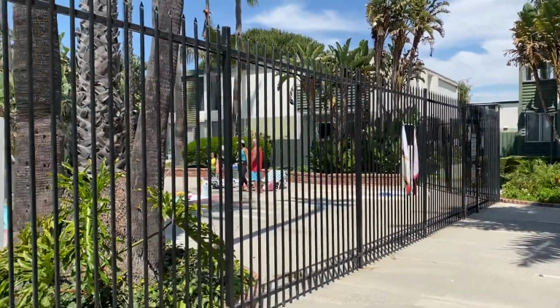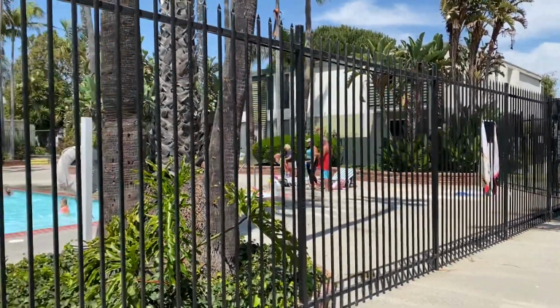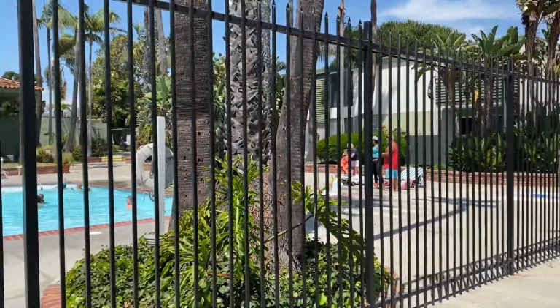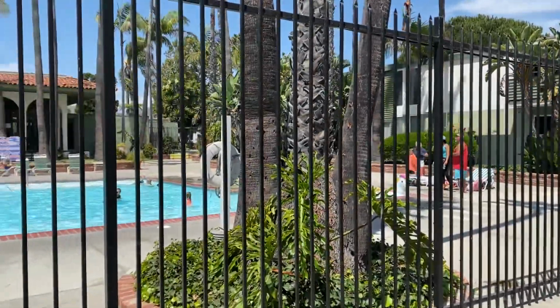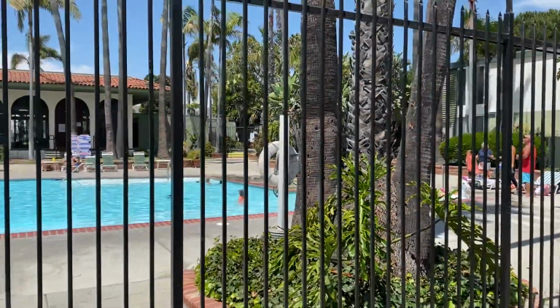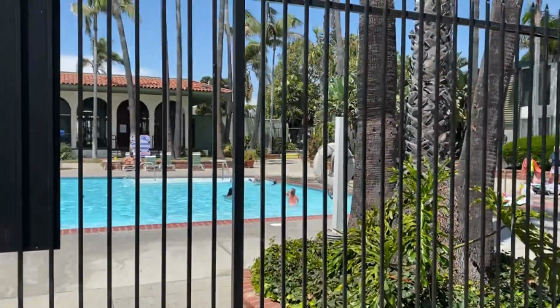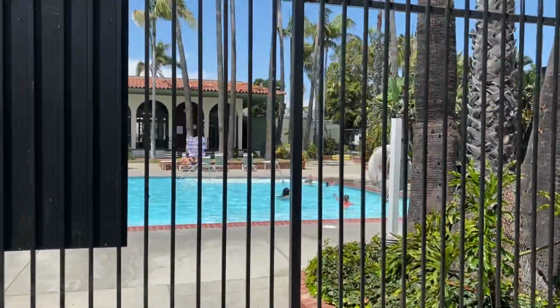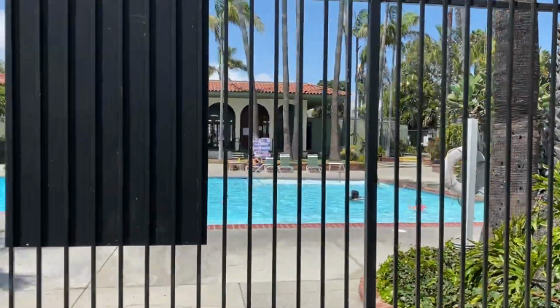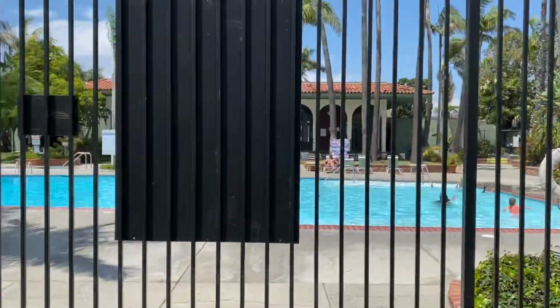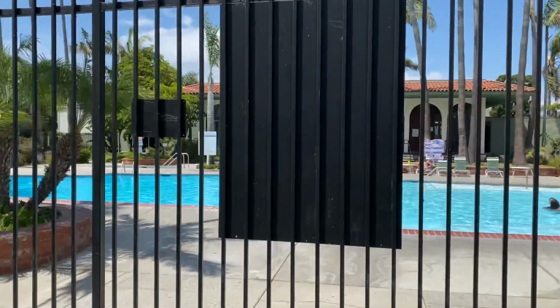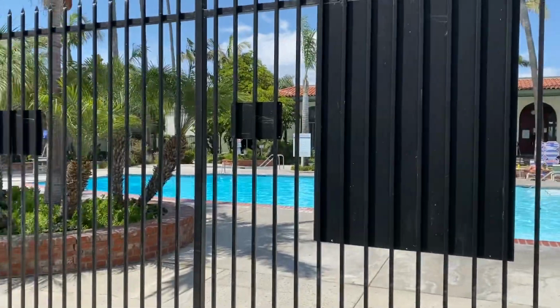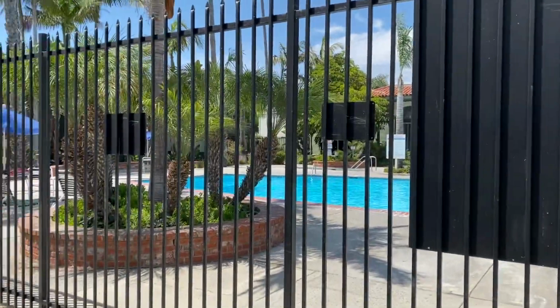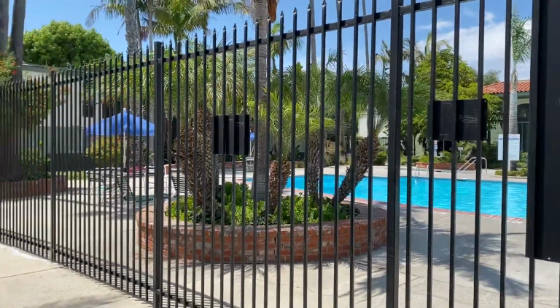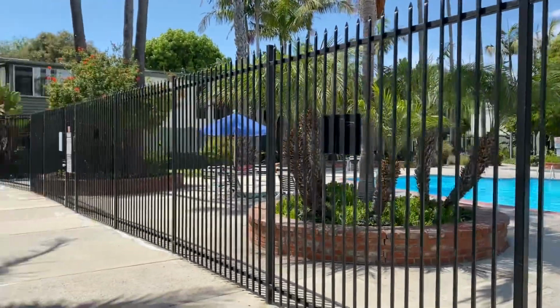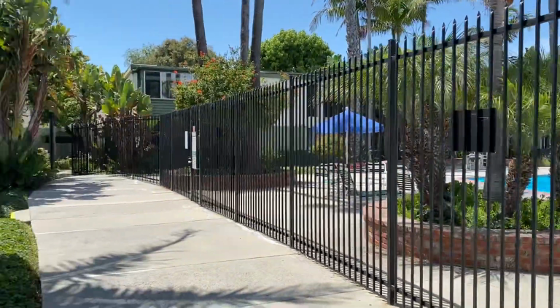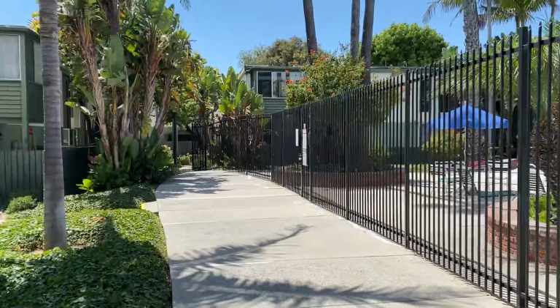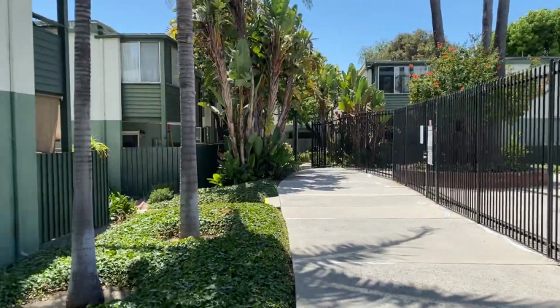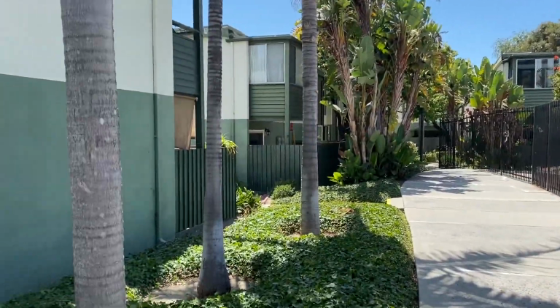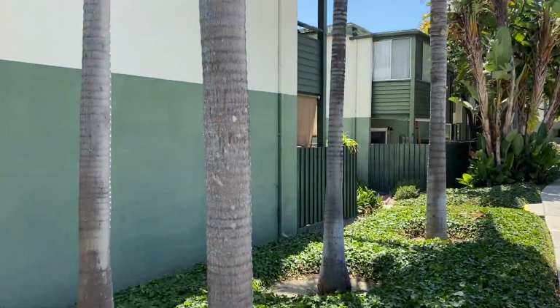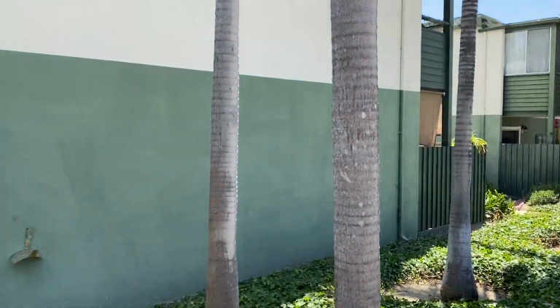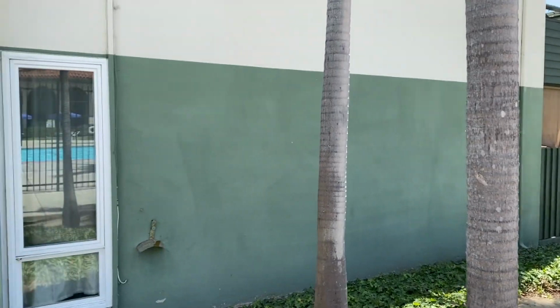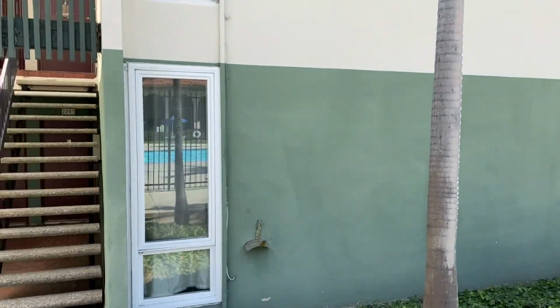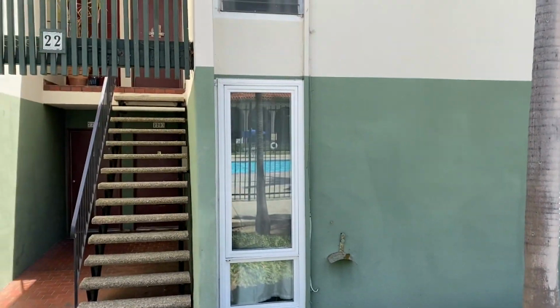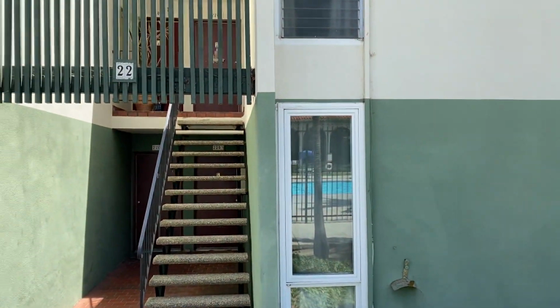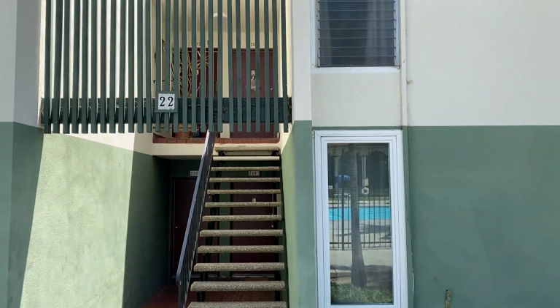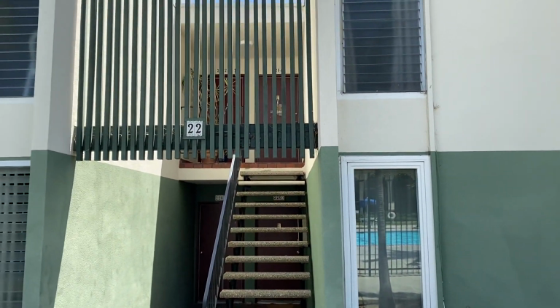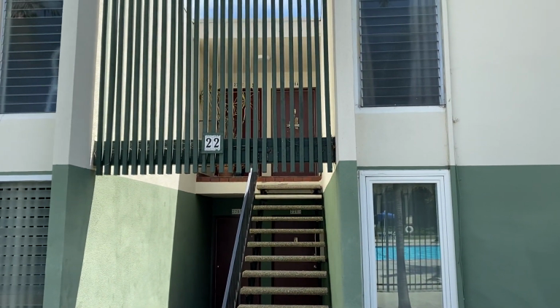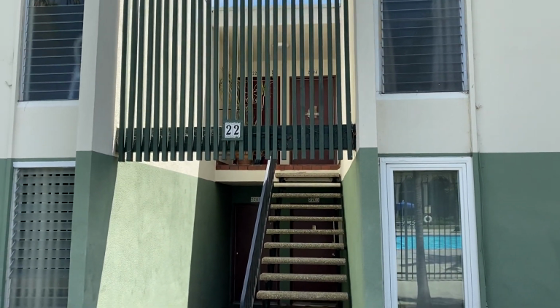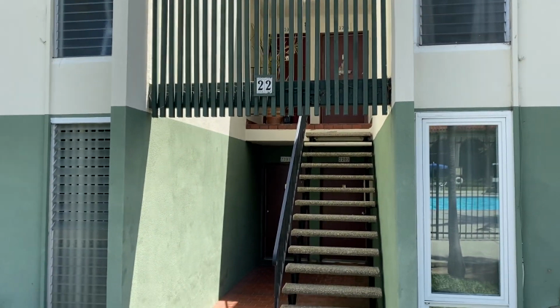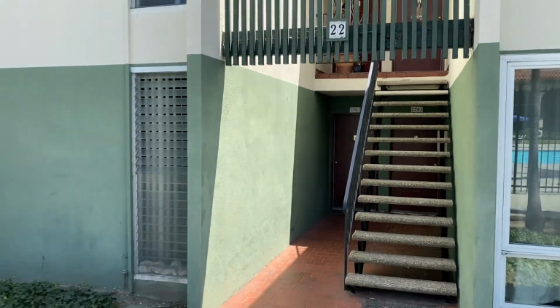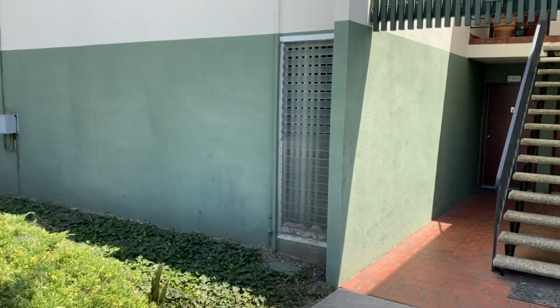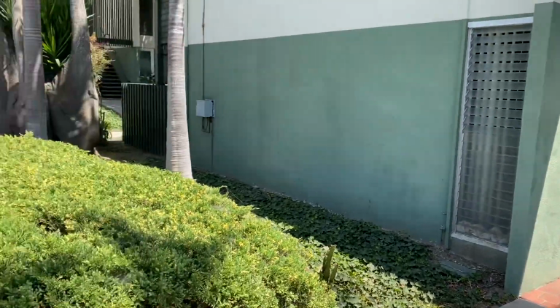Coming soon, a wonderful two-bedroom, two-bath condo coming on the market in Buenaventura Gardens. Centrally located in Ventura, right behind Lowe's. Great access to the 101.